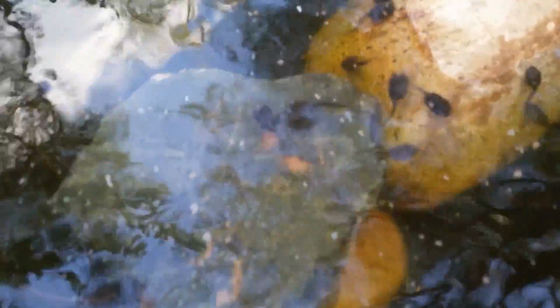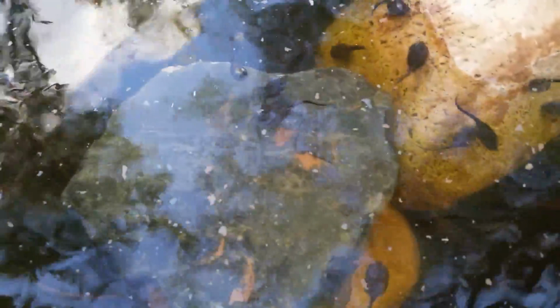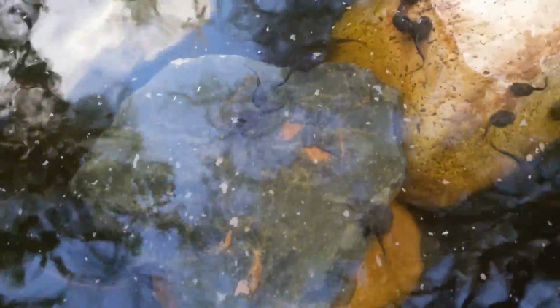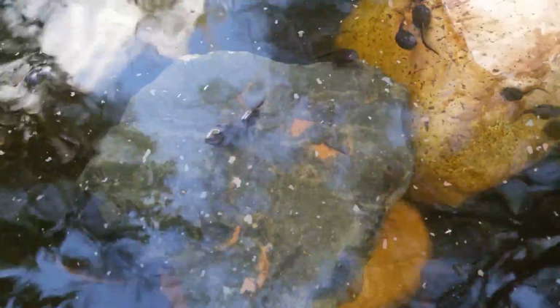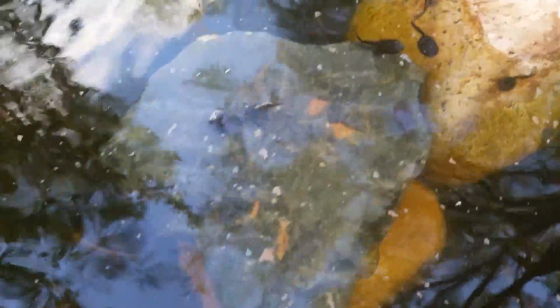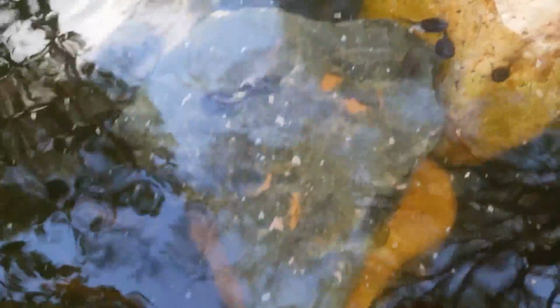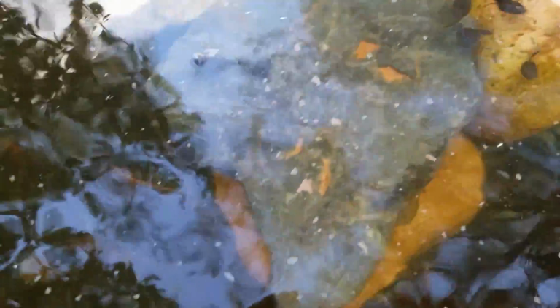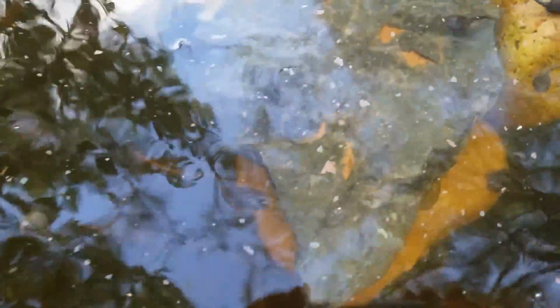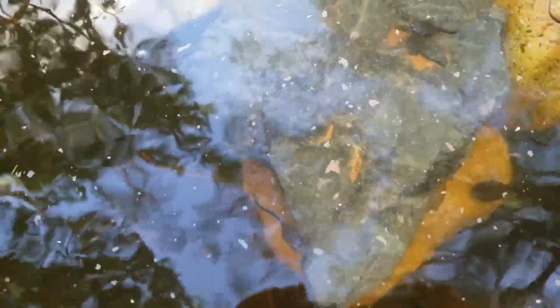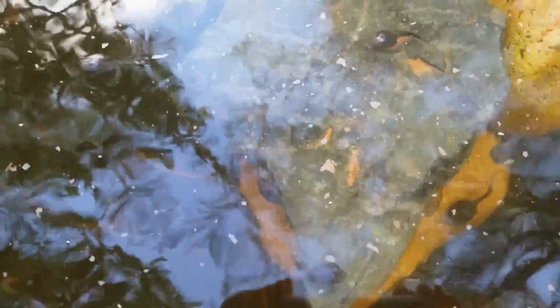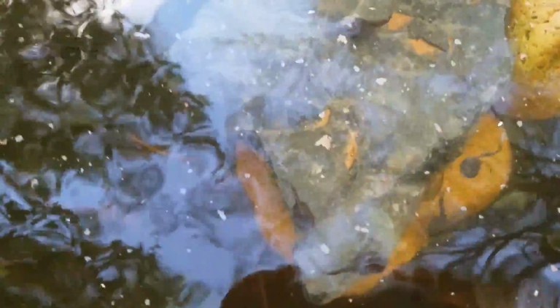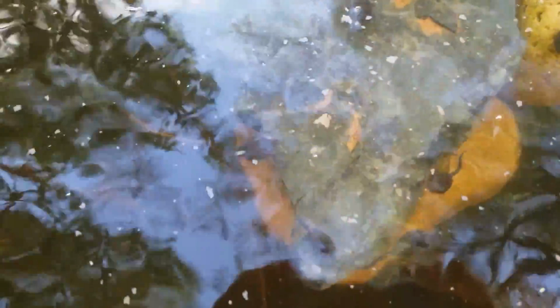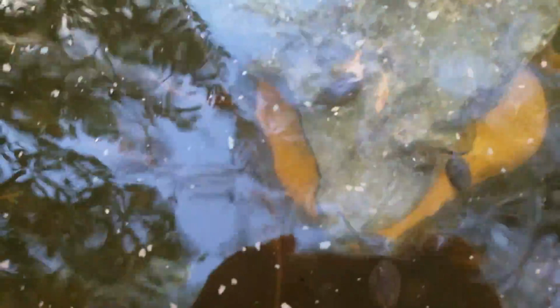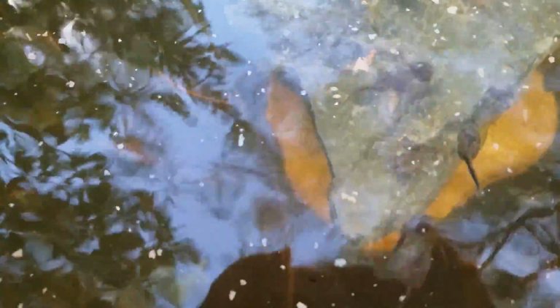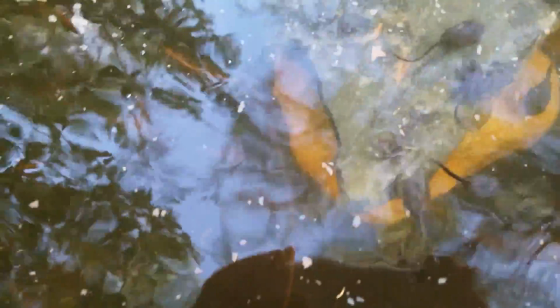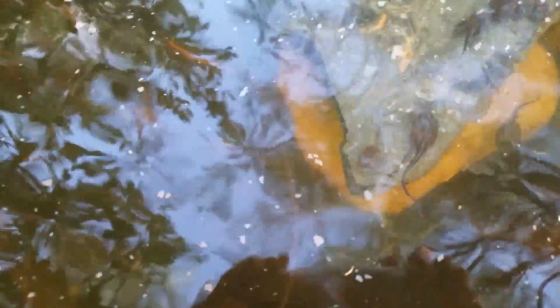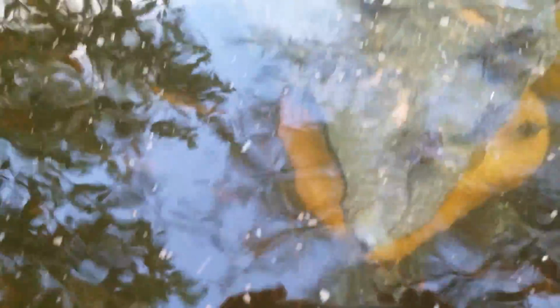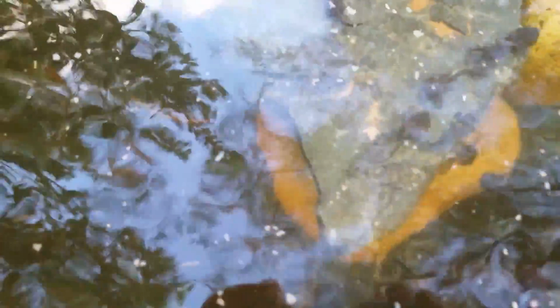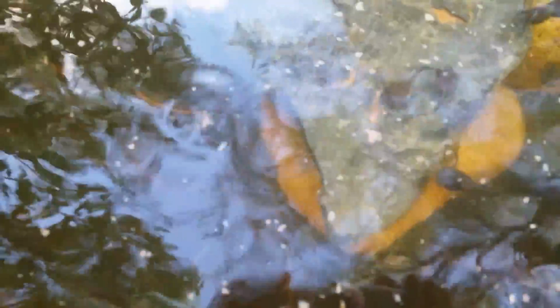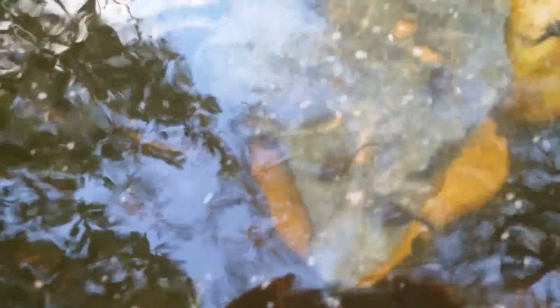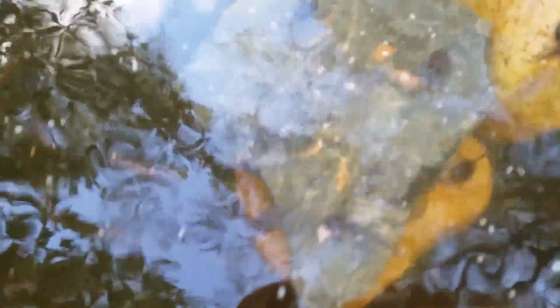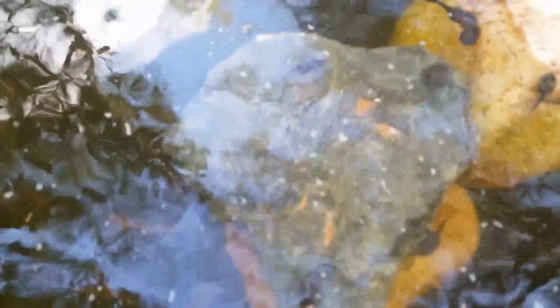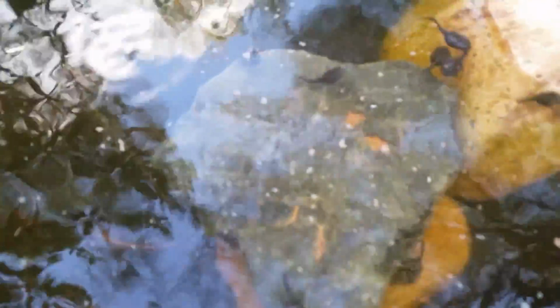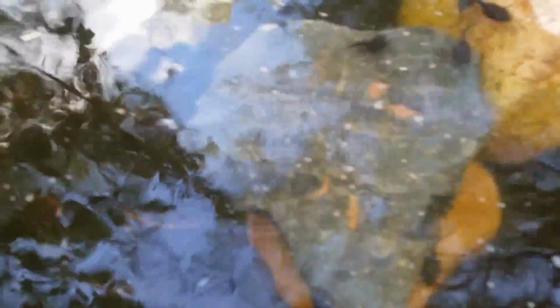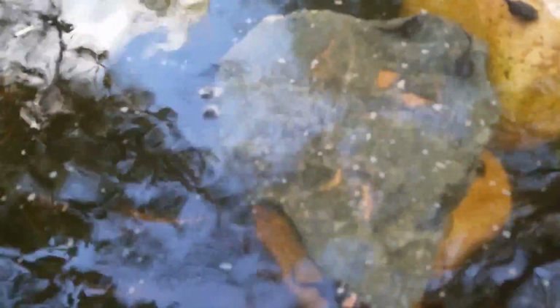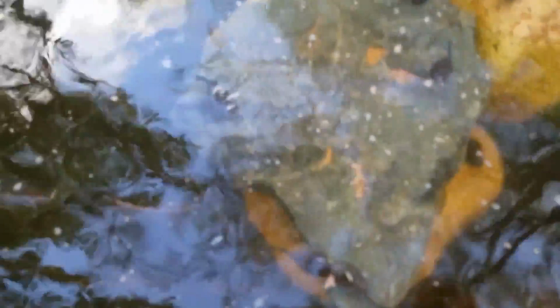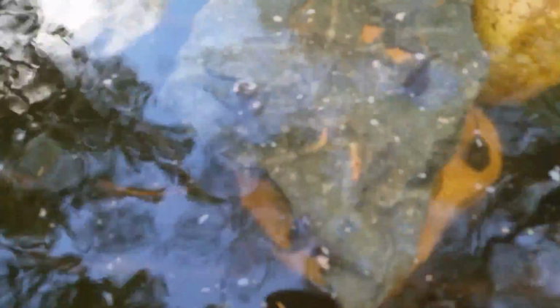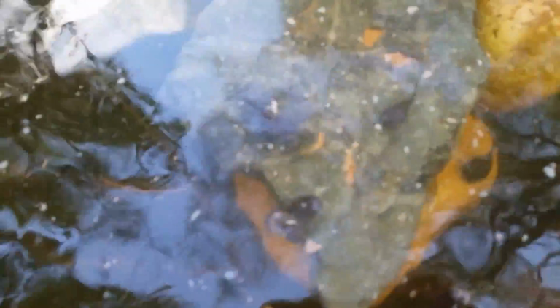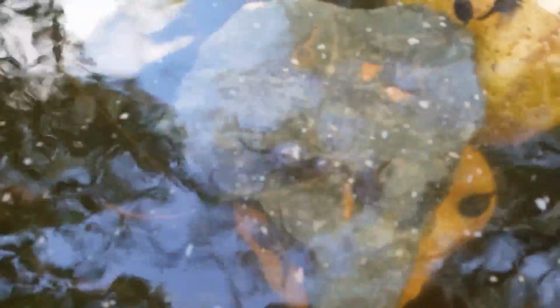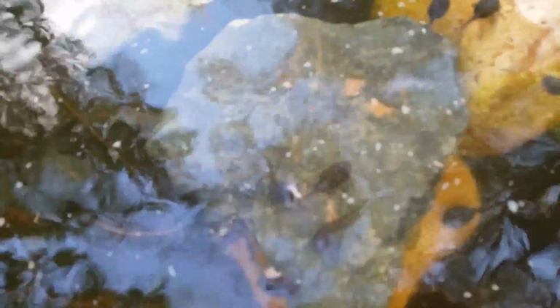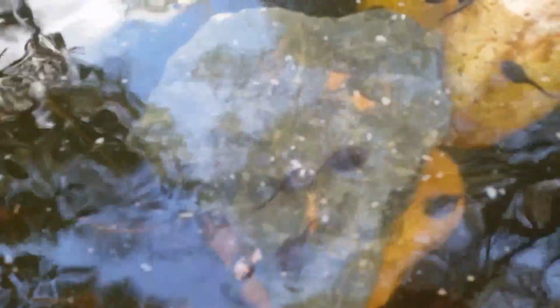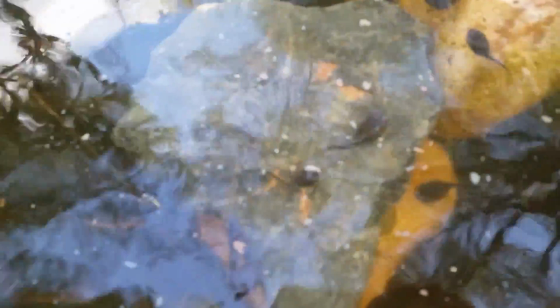I've added a couple more rocks. They seem to like that. And I just added a little bit more water. They seem to be up on top of the rock, kind of squiggling around on that.